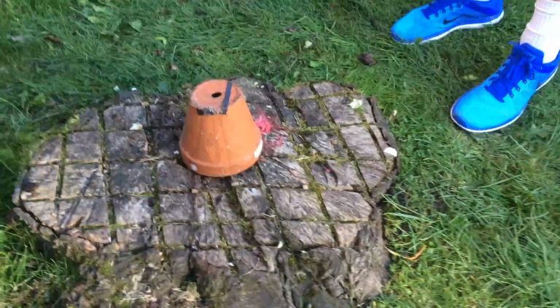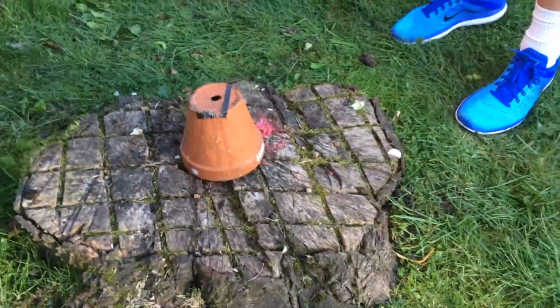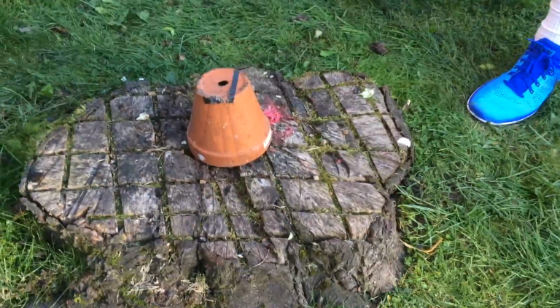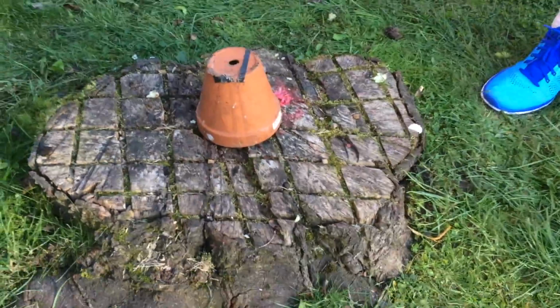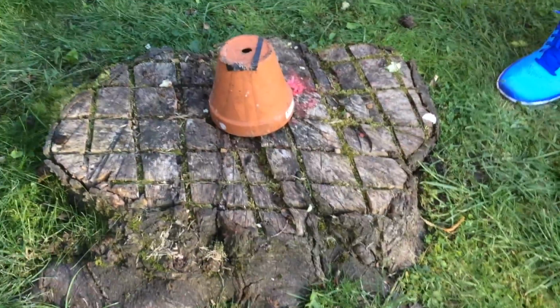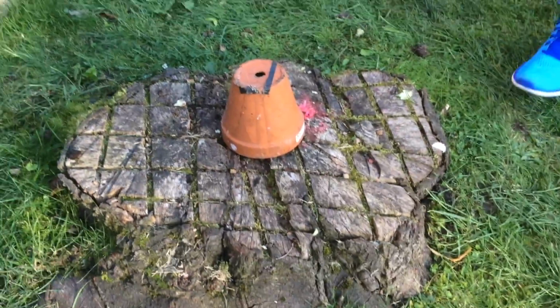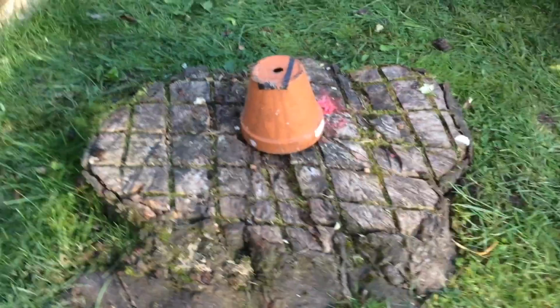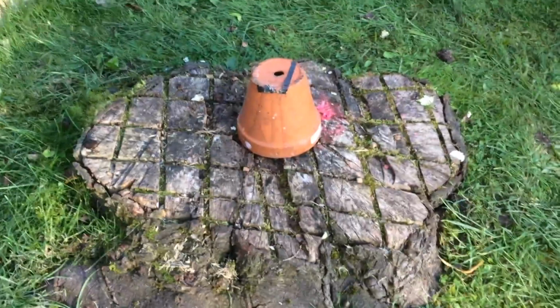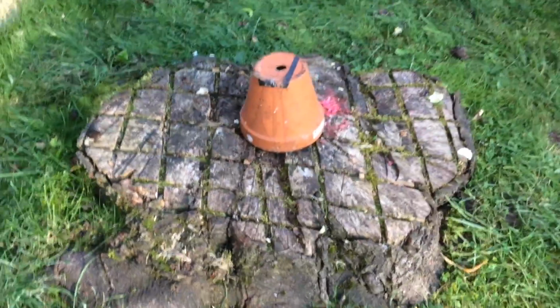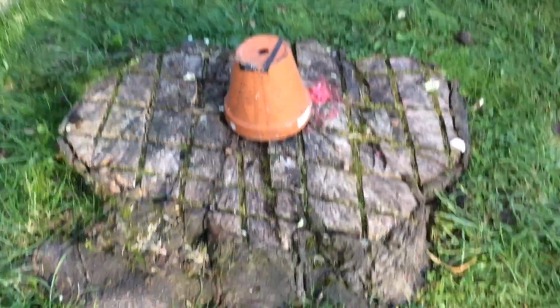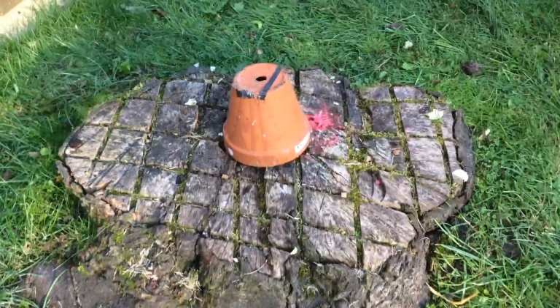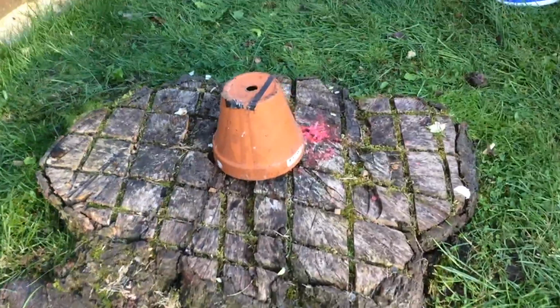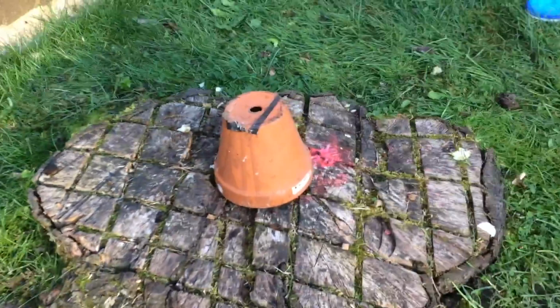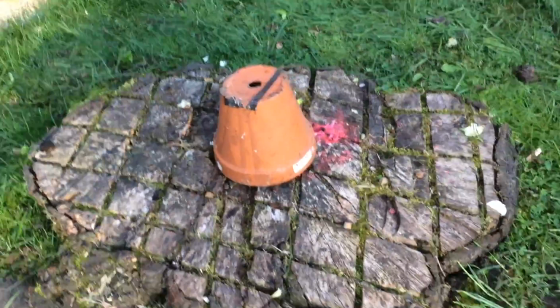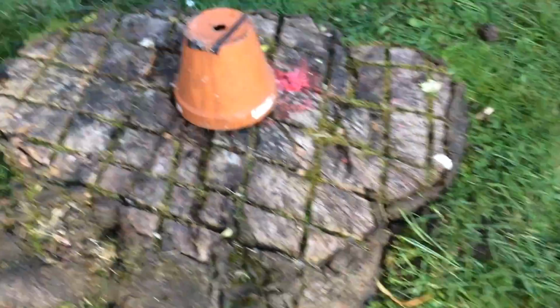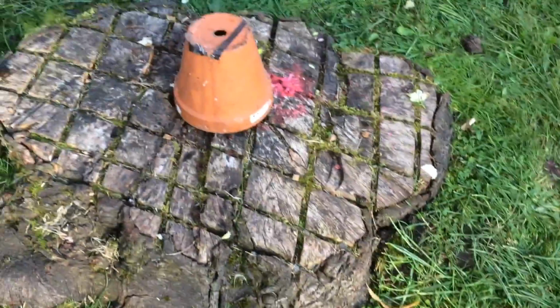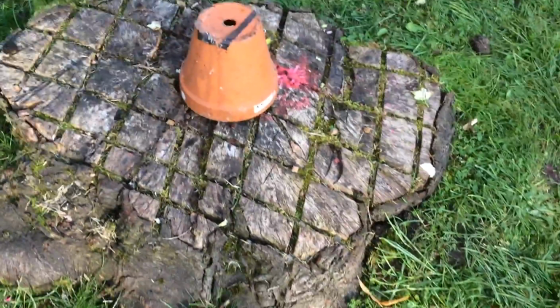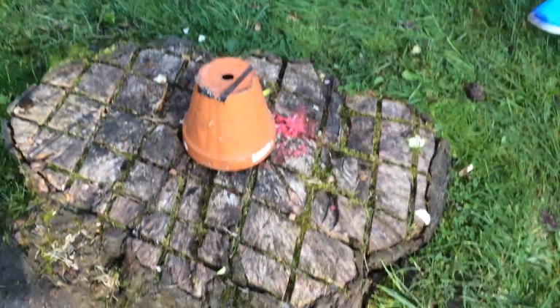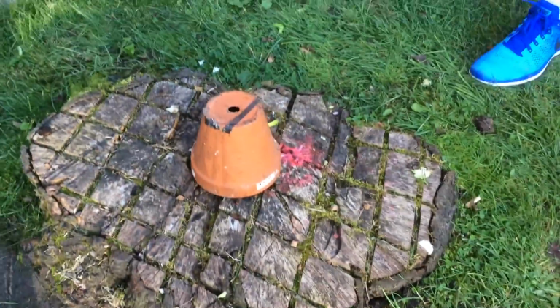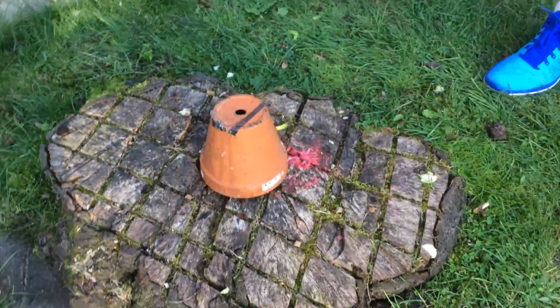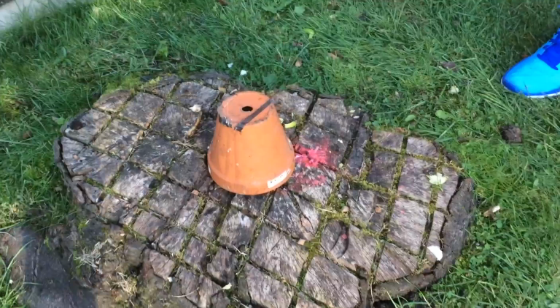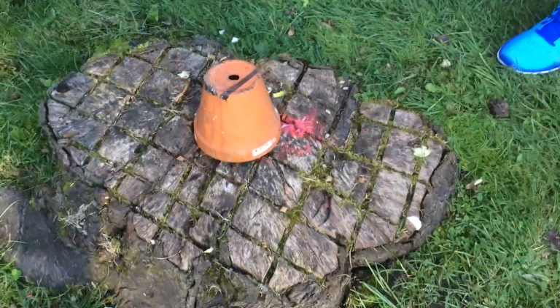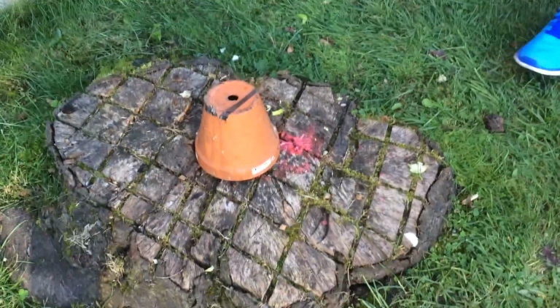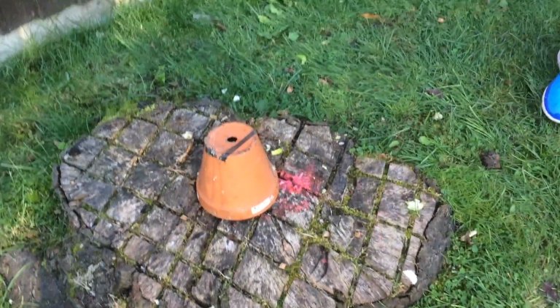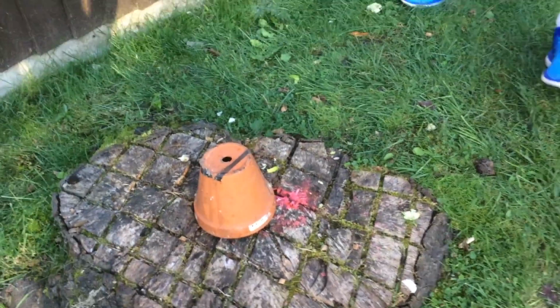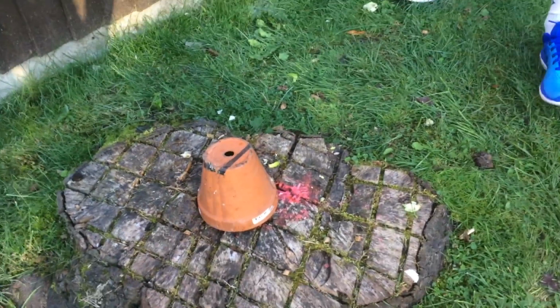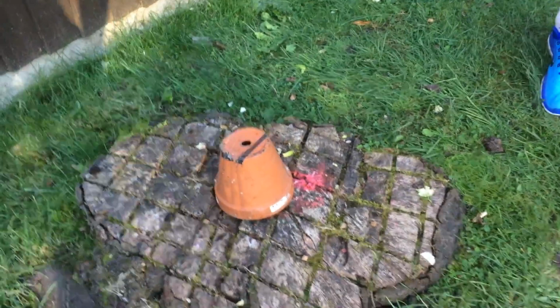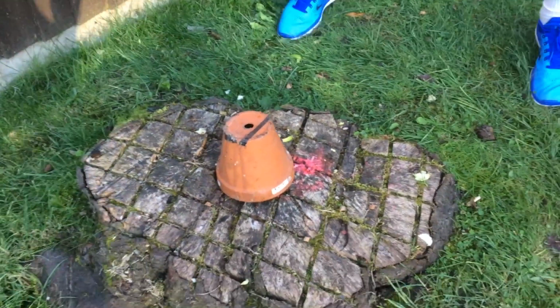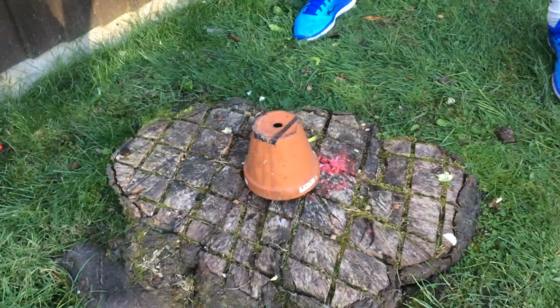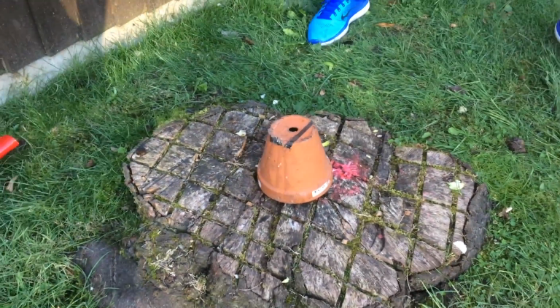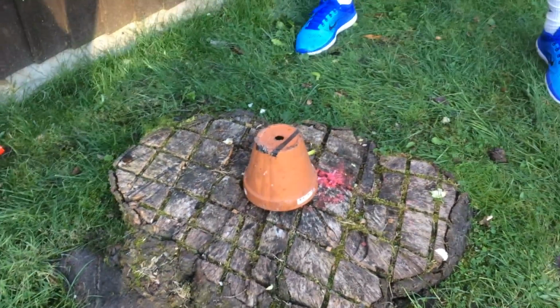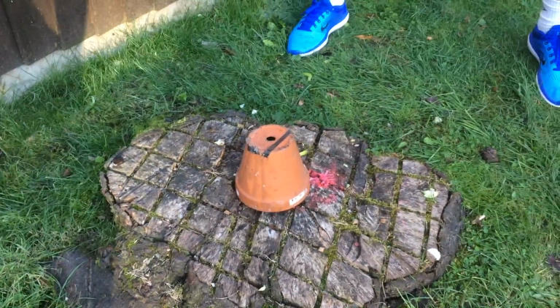Hey guys, welcome to Smasher! Today we'll be smashing this old plant pot — doesn't look like it's been used in a while. Smash it with a hammer. Go!